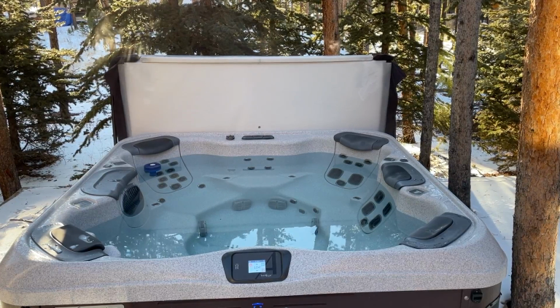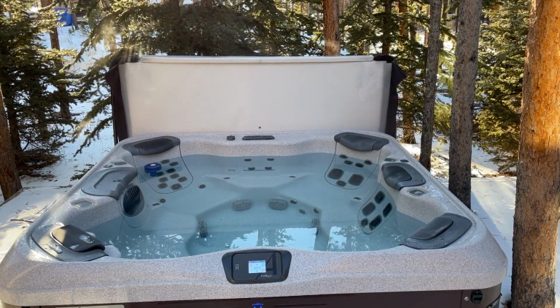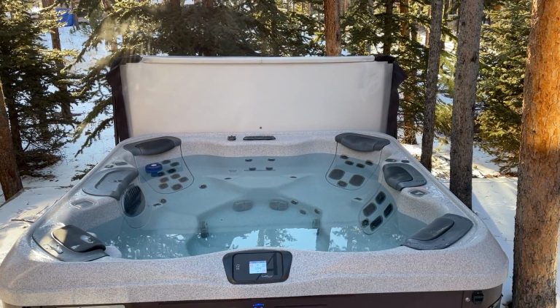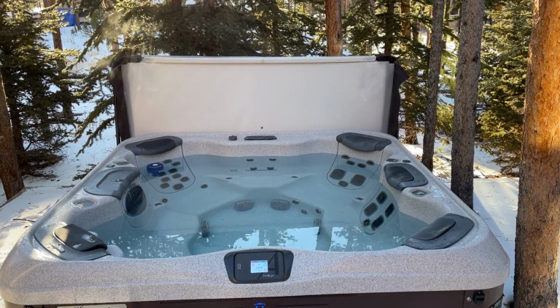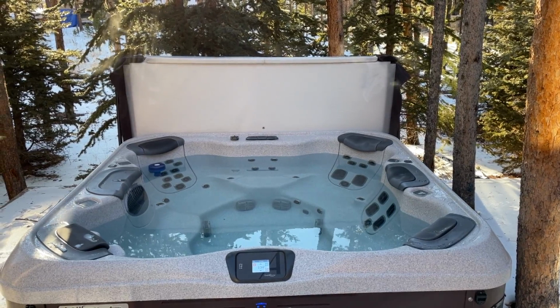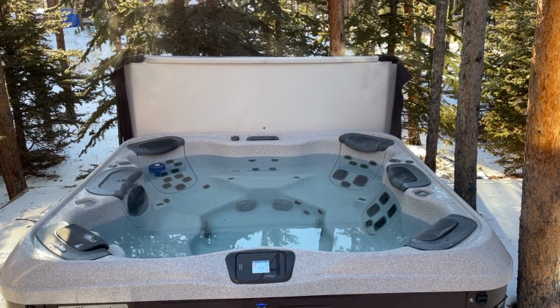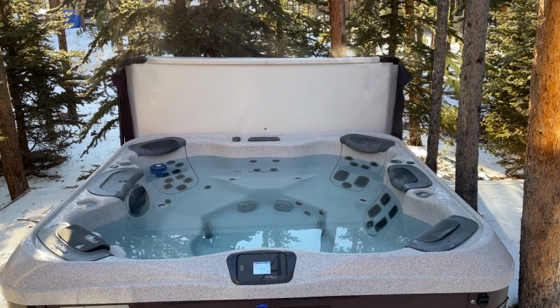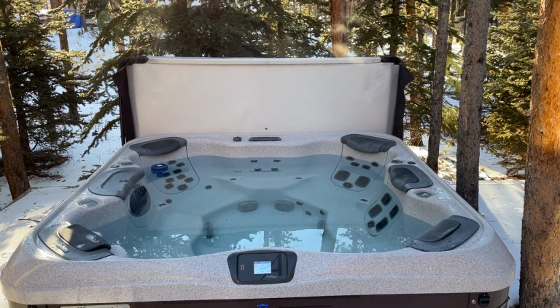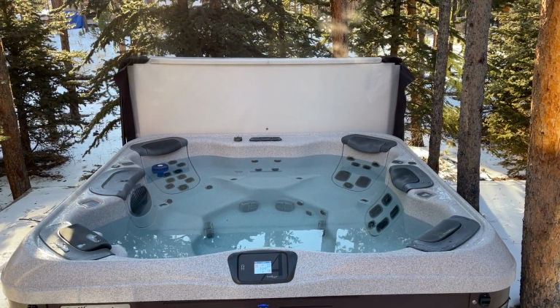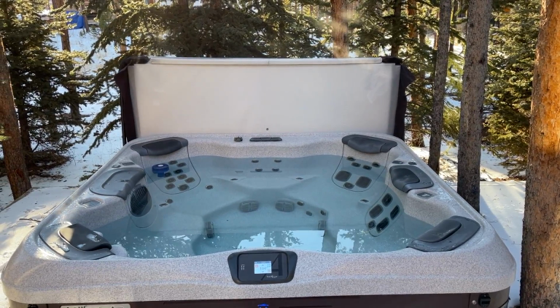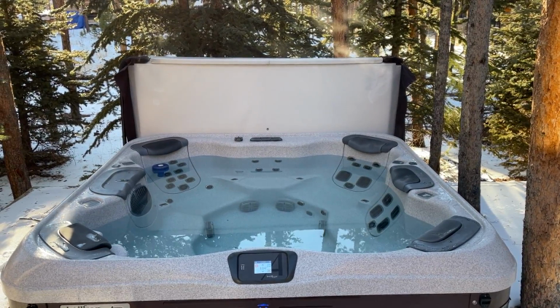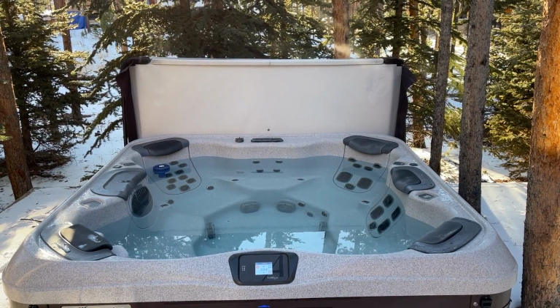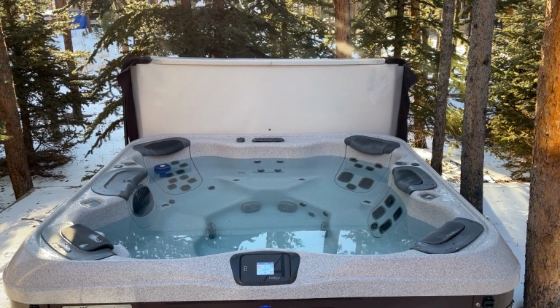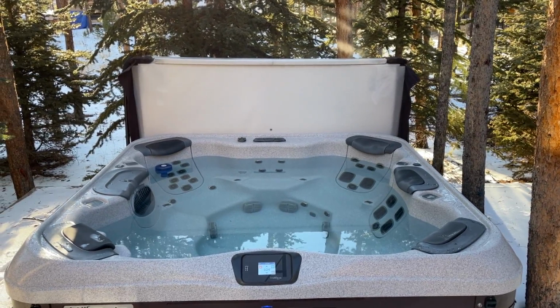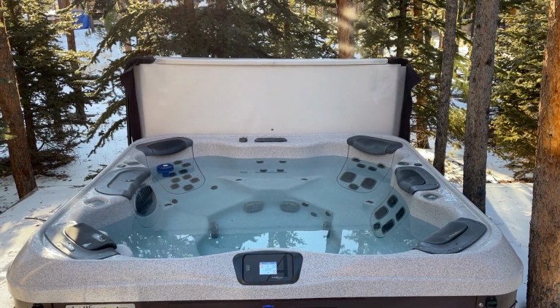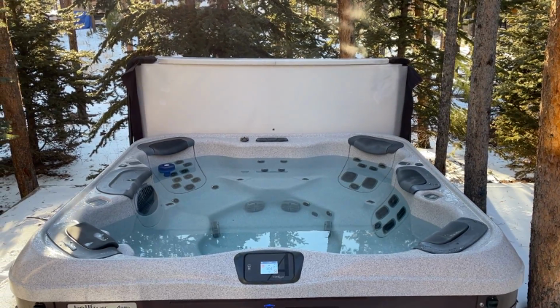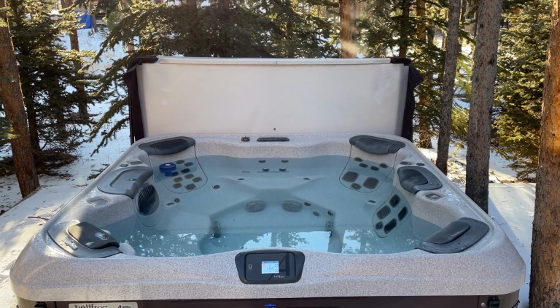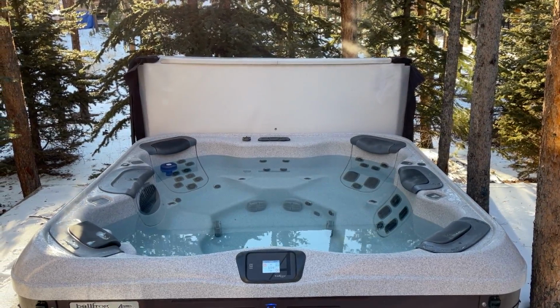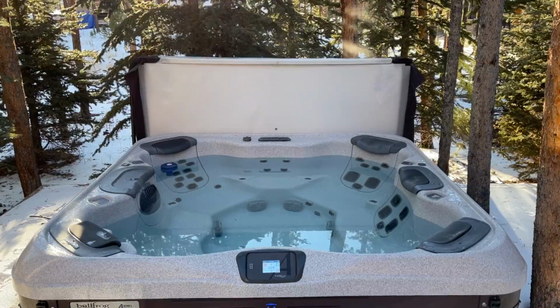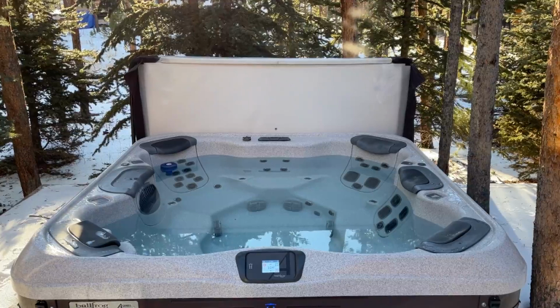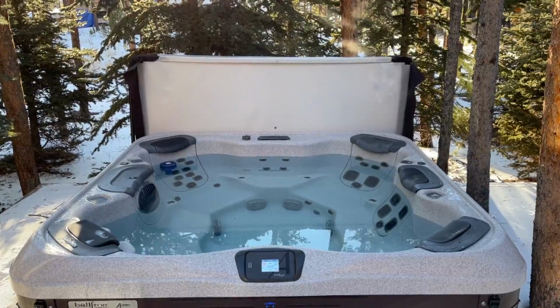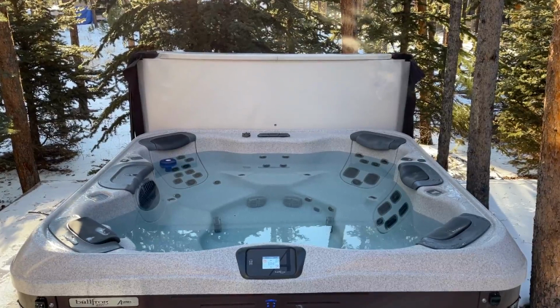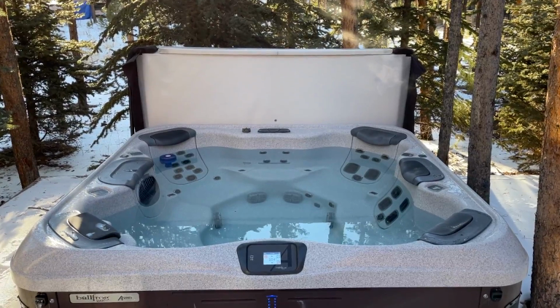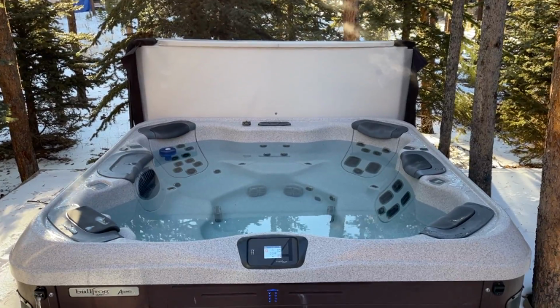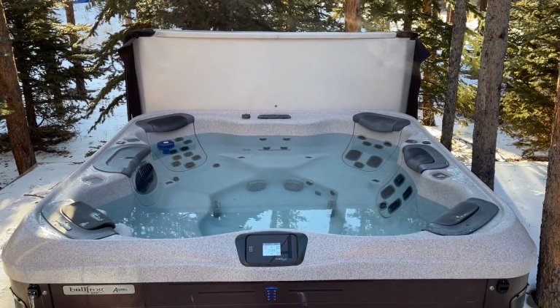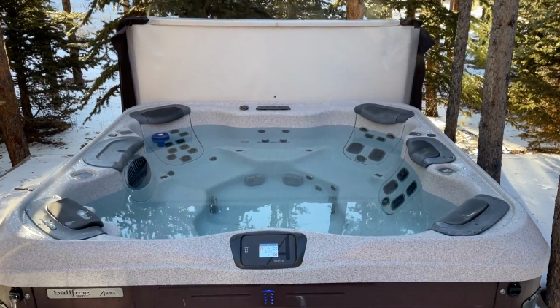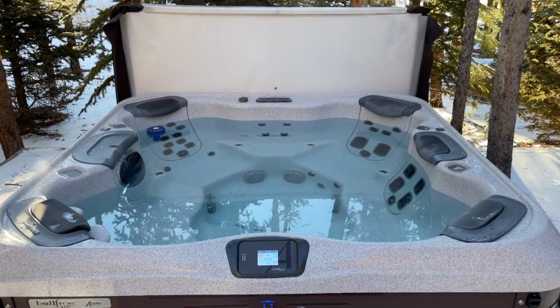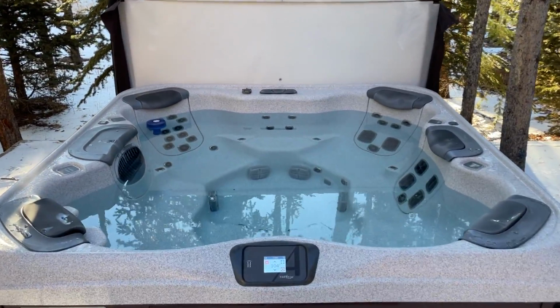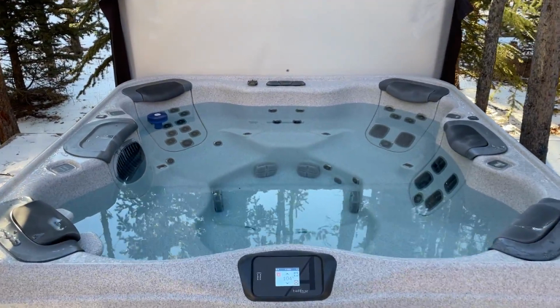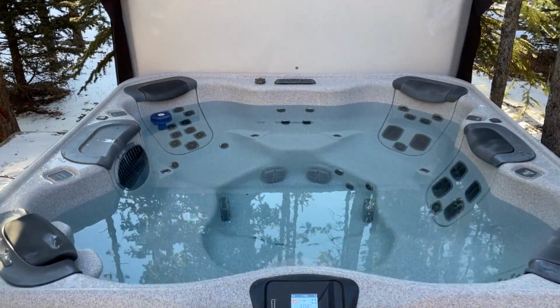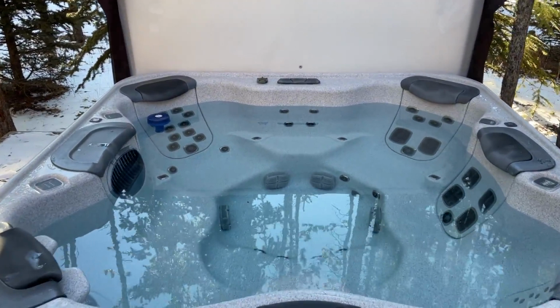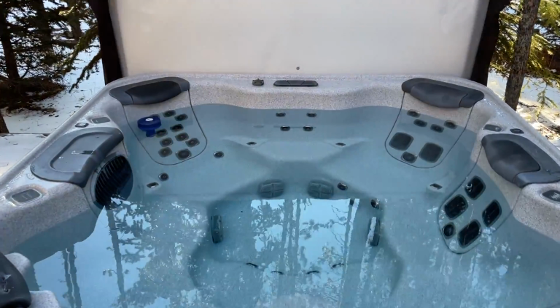Hi, I'm here at Snowglobe Chateau. I'm gonna be showing you how to operate the hot tub. It's pretty simple operation.